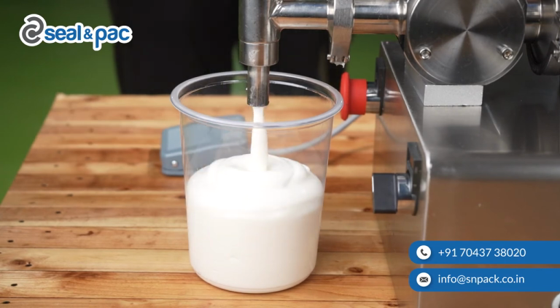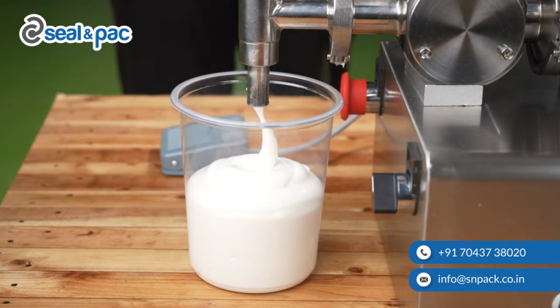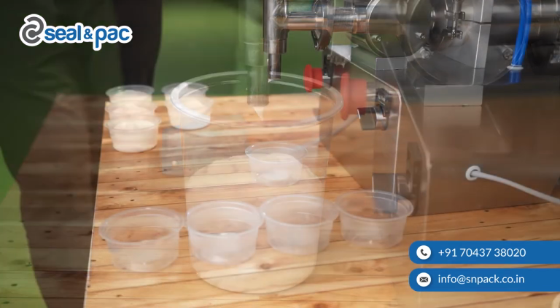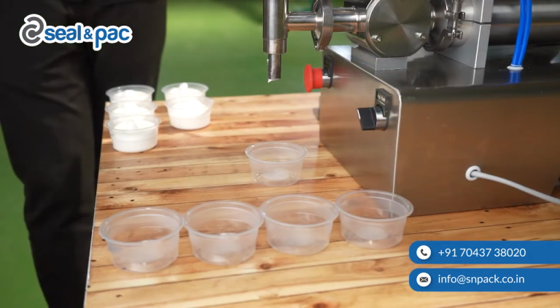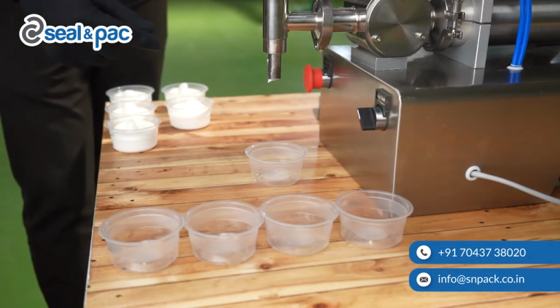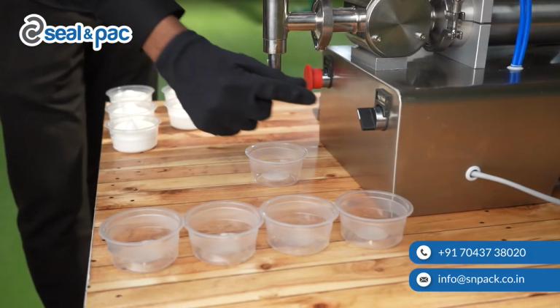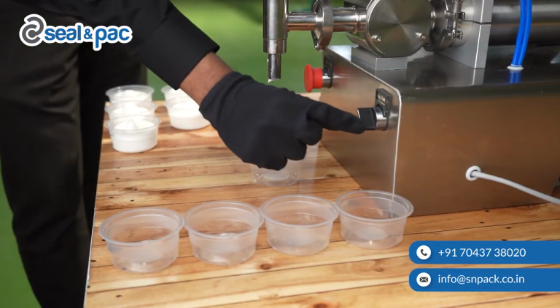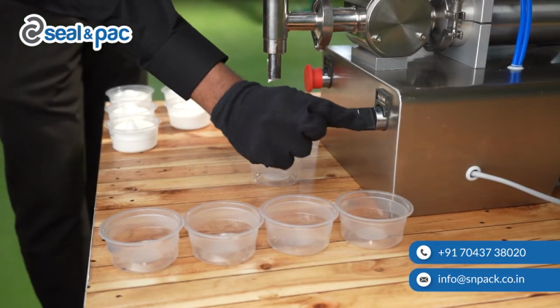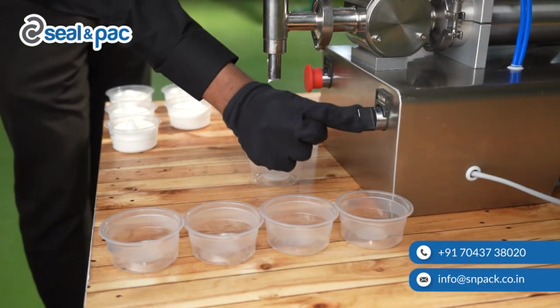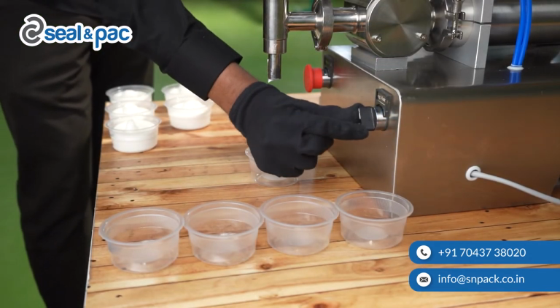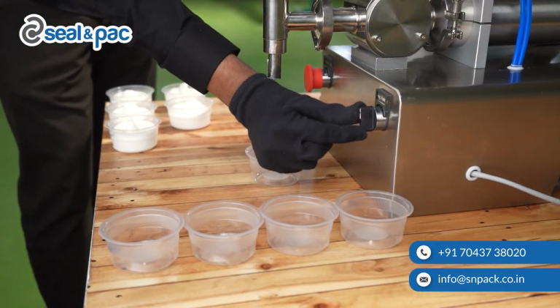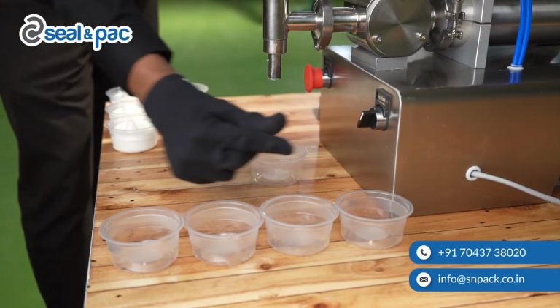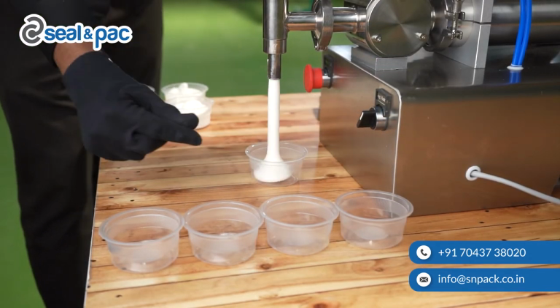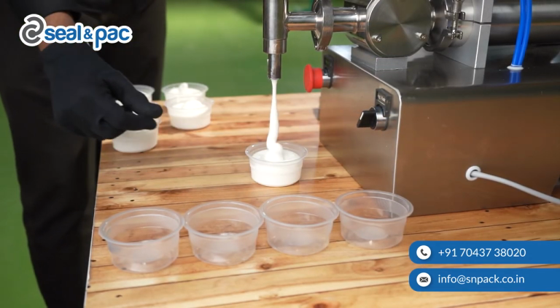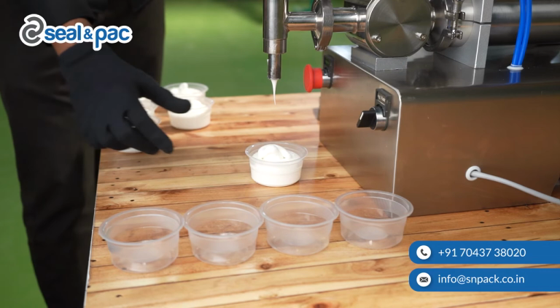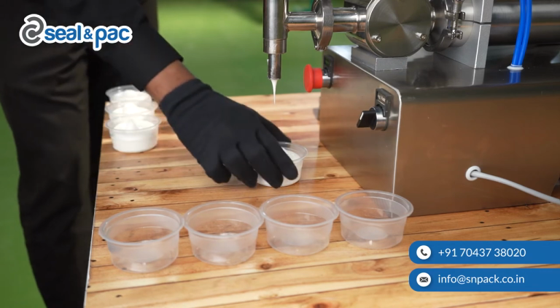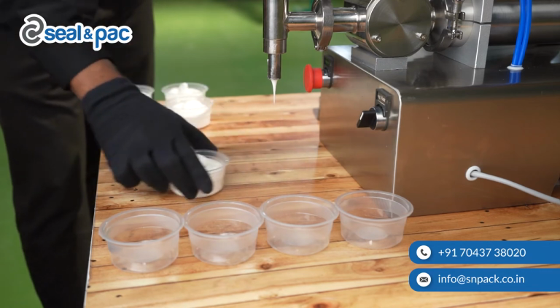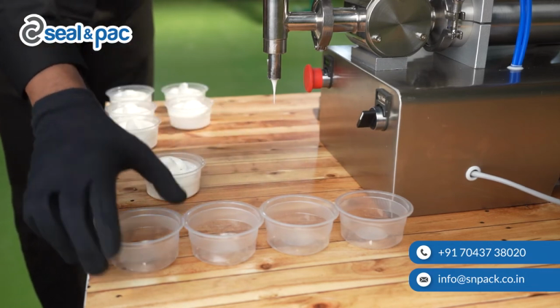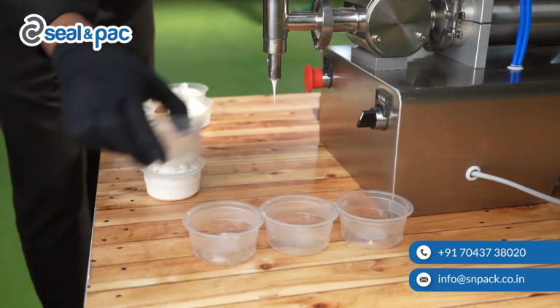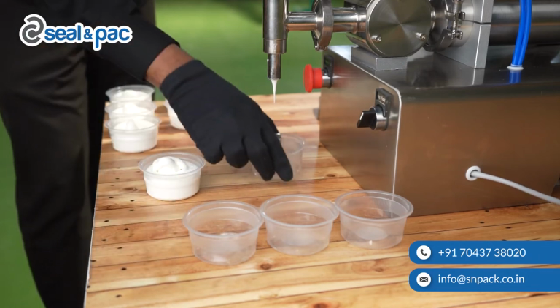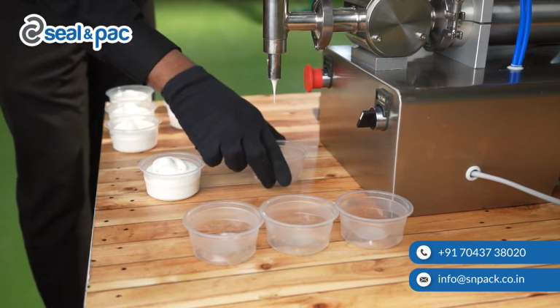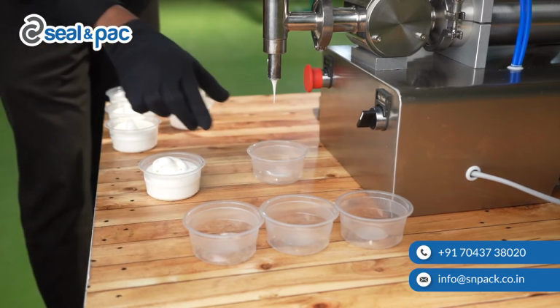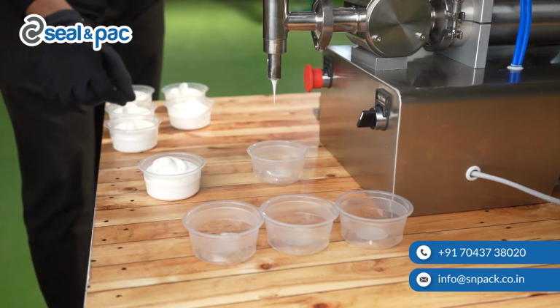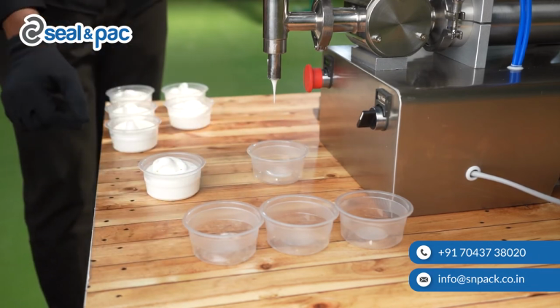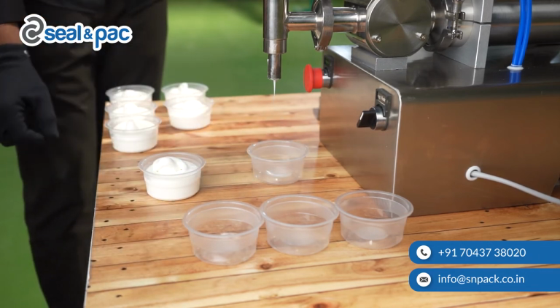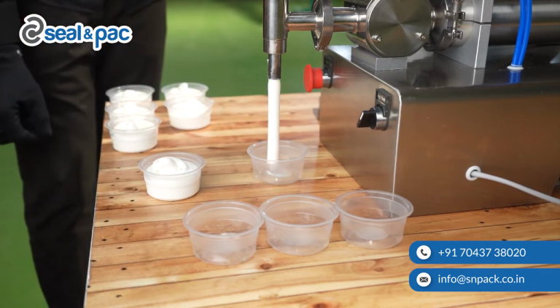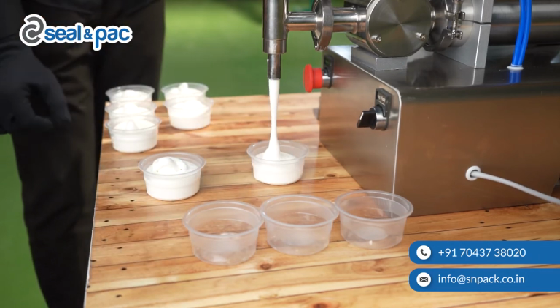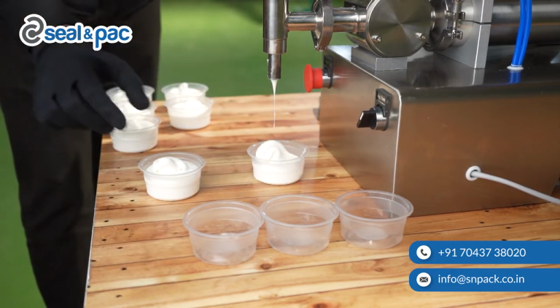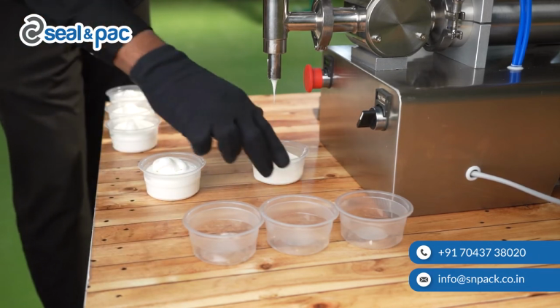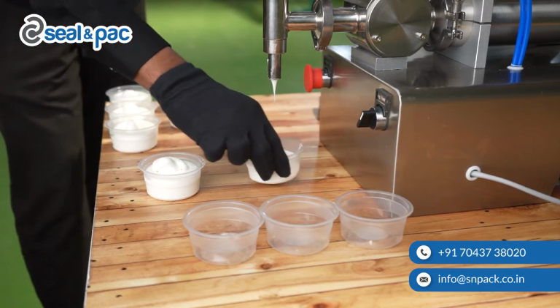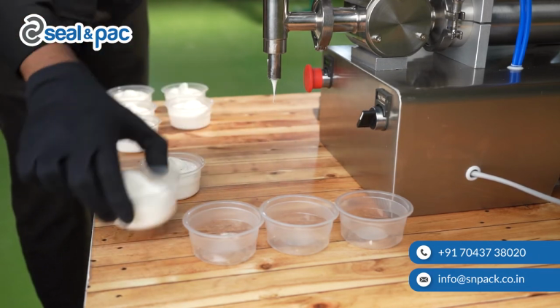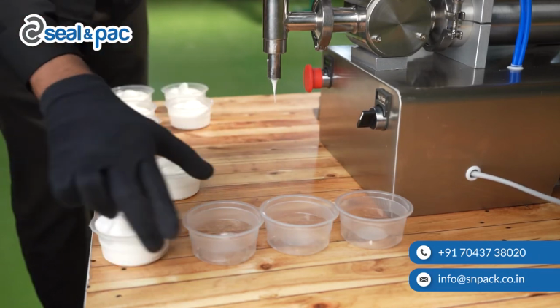Now we can start filling the liquid inside the containers in auto mode. The main feature of this machine is that it discharges a precise dose of your product each and every time.